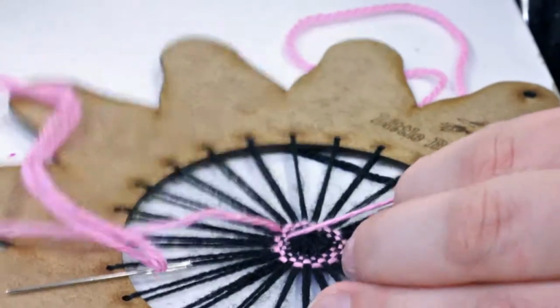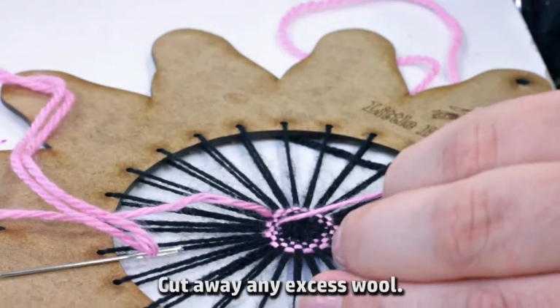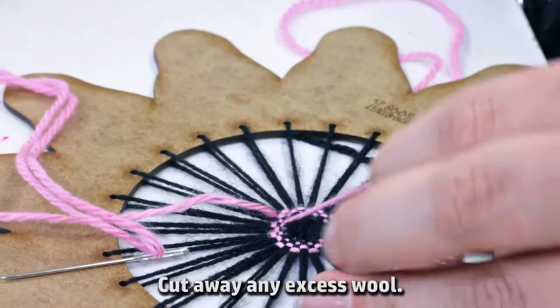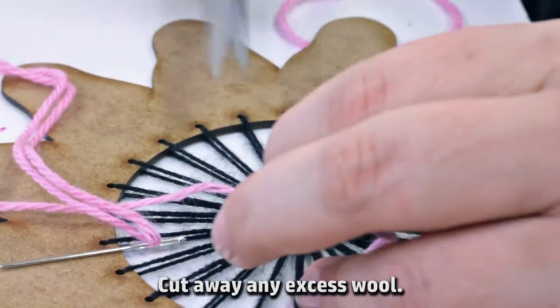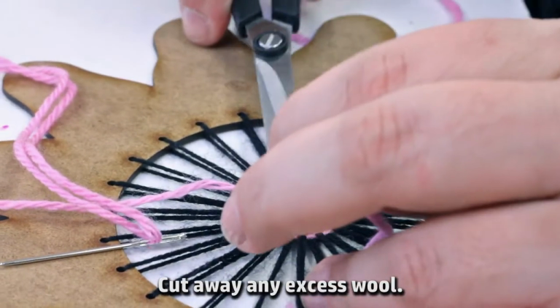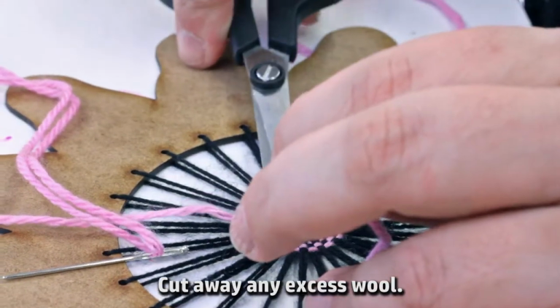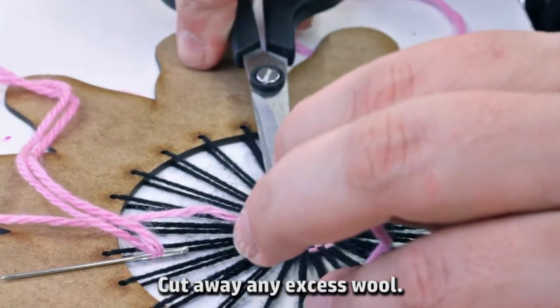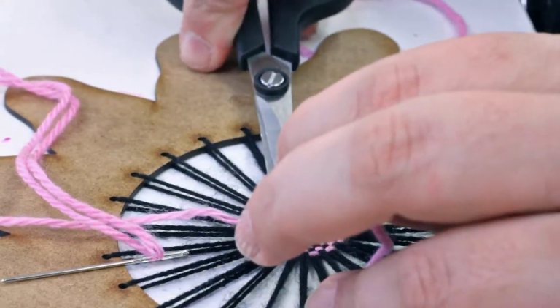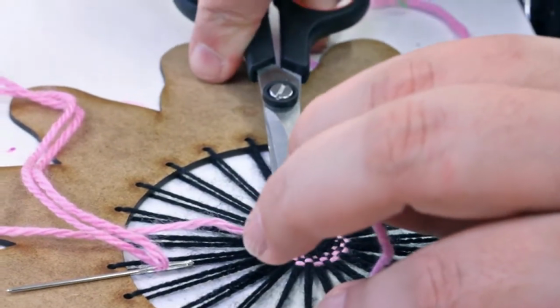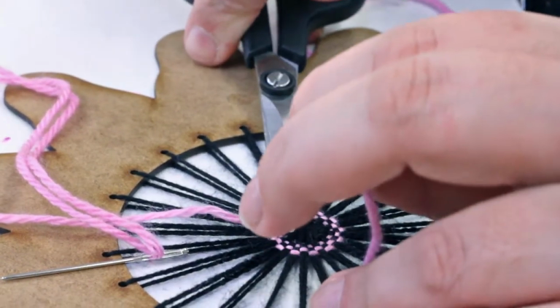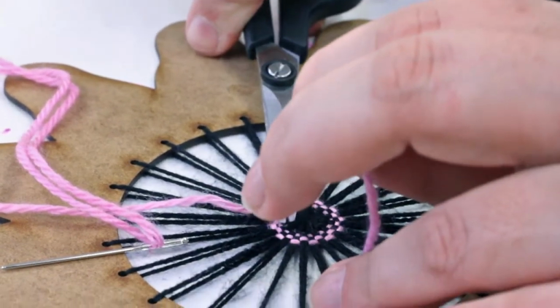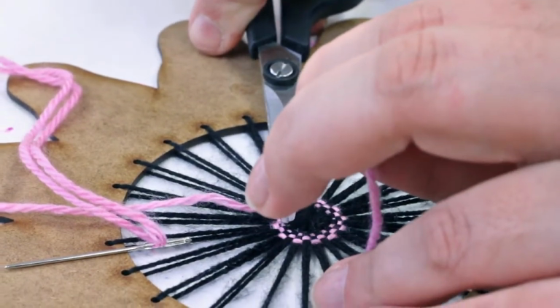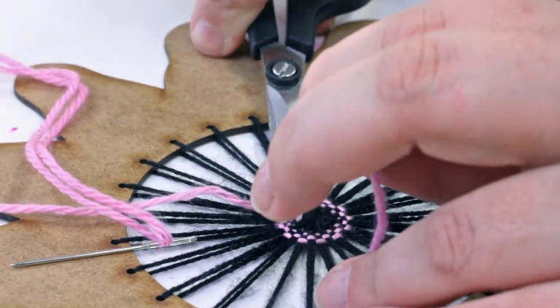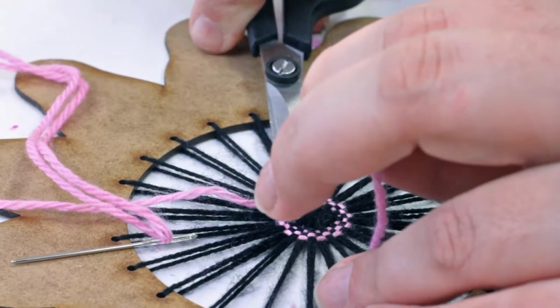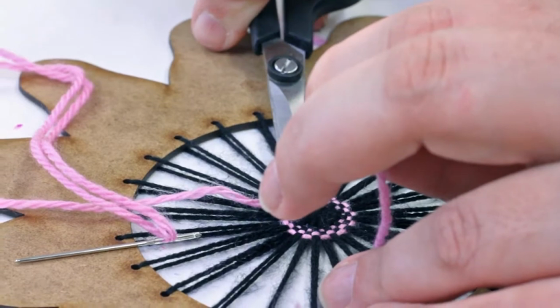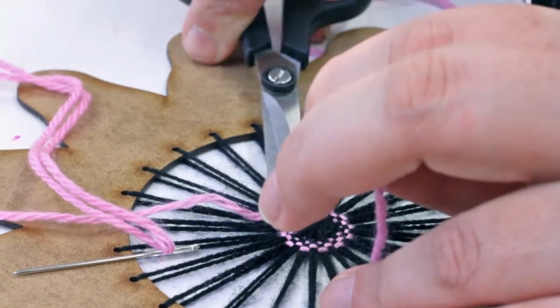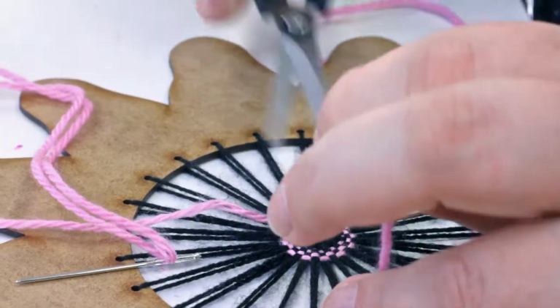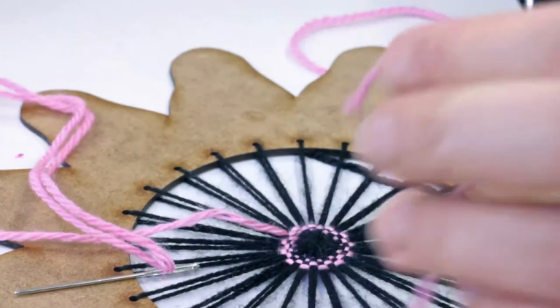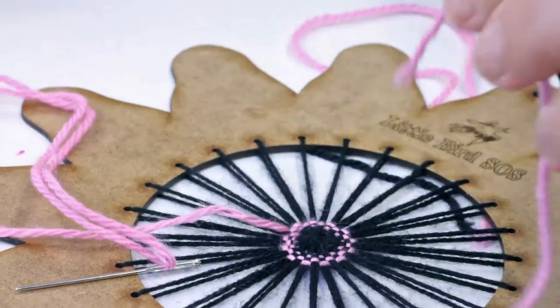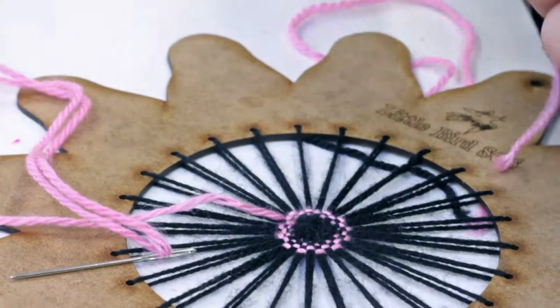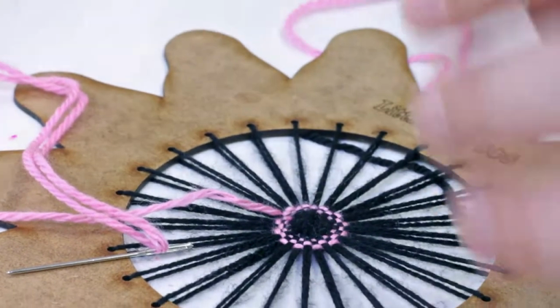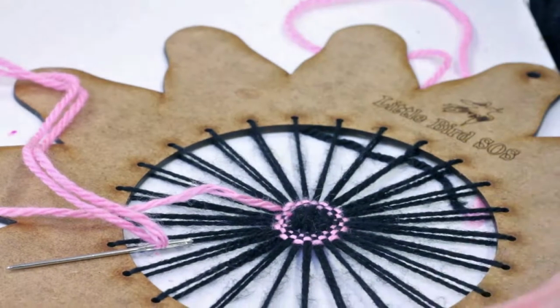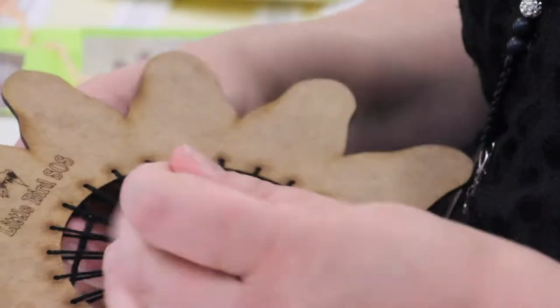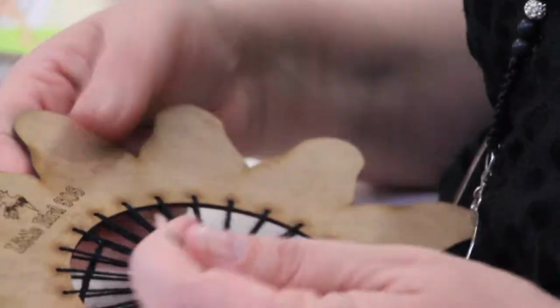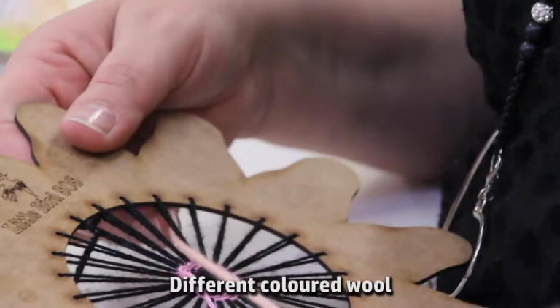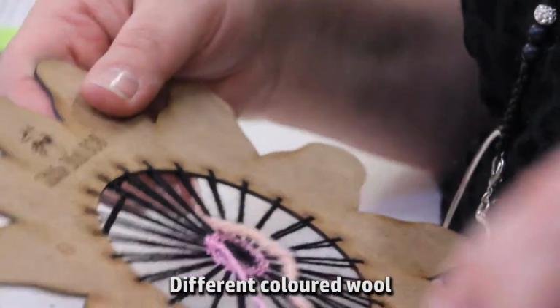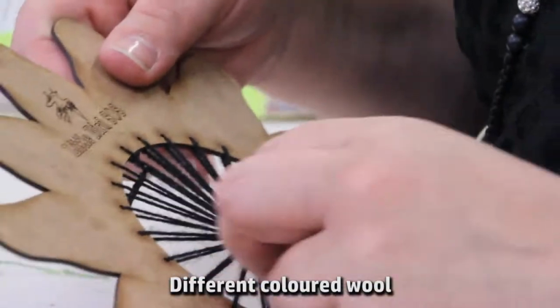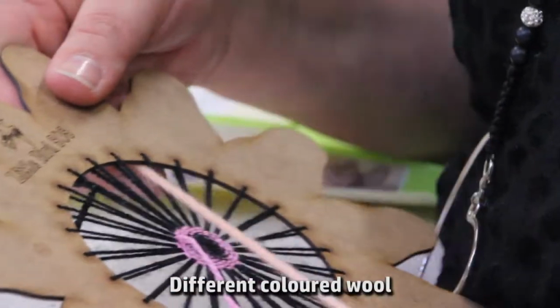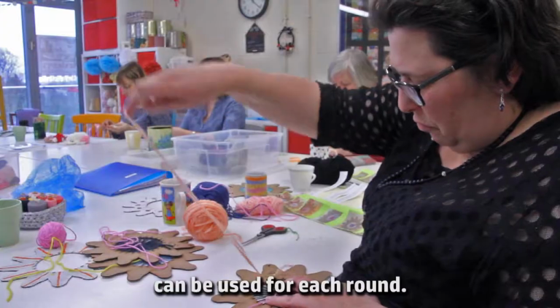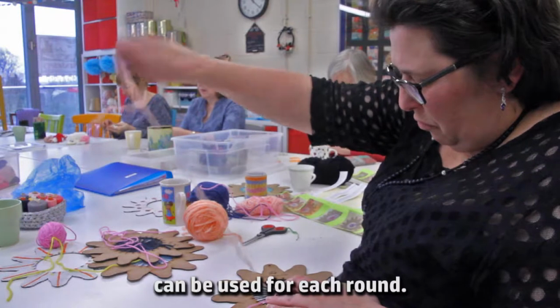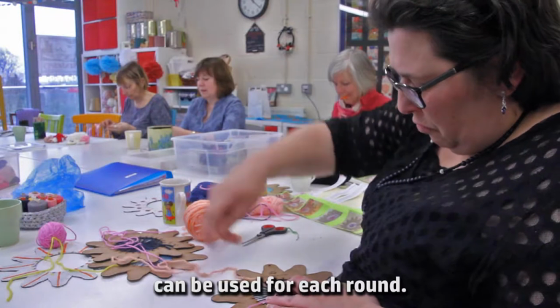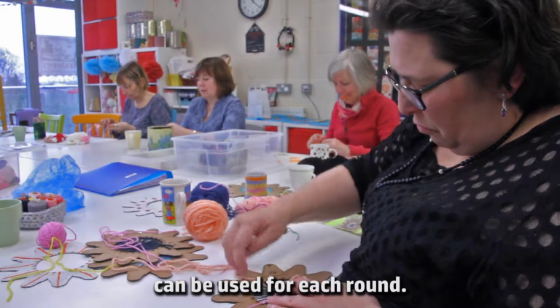Cut away any excess wool. Different coloured wool can be used for each round.